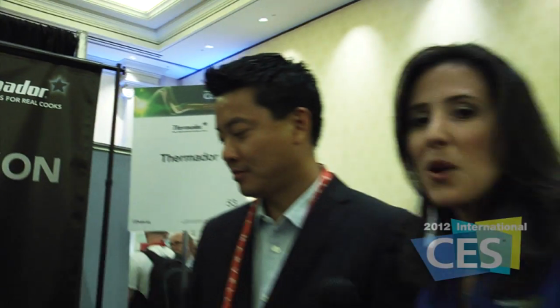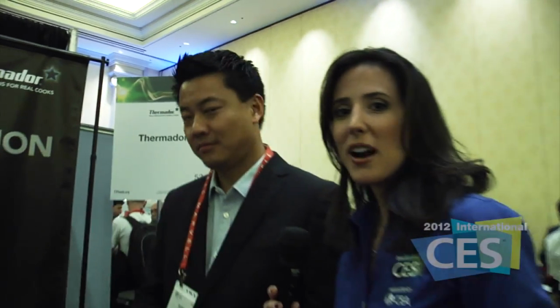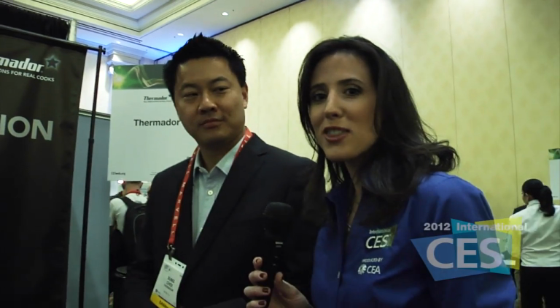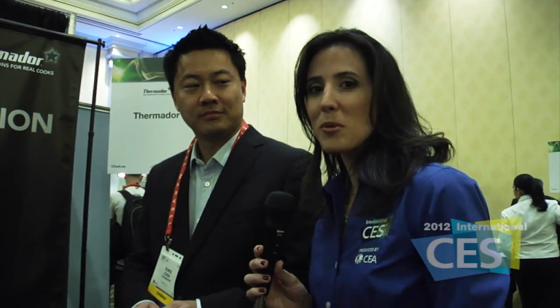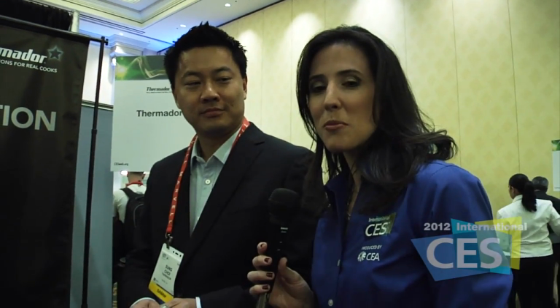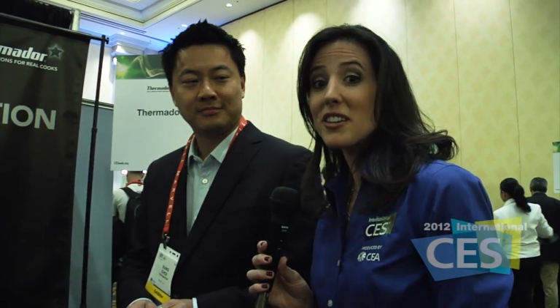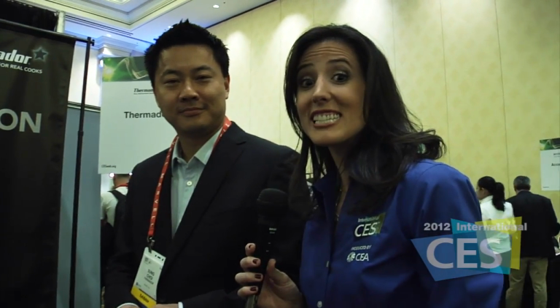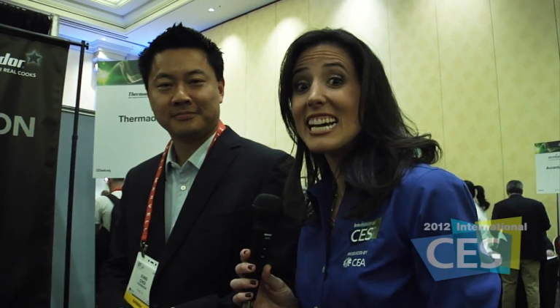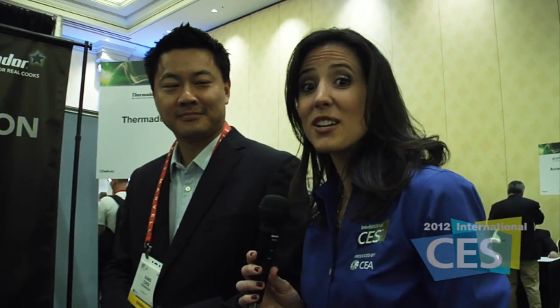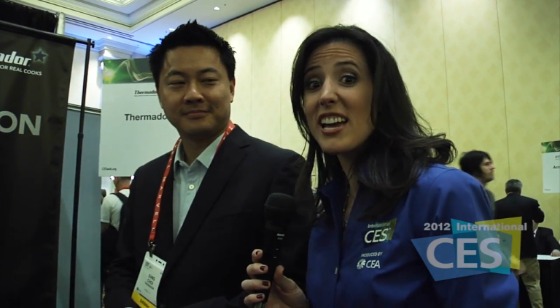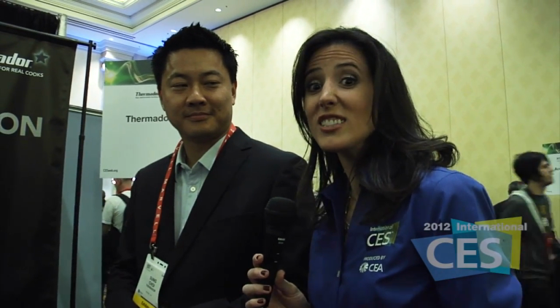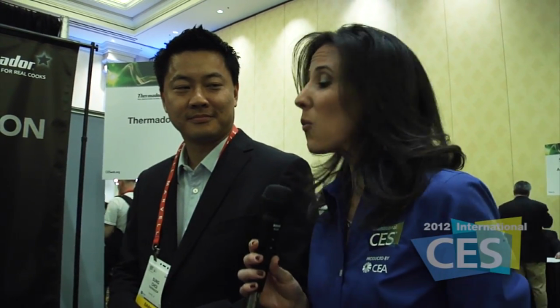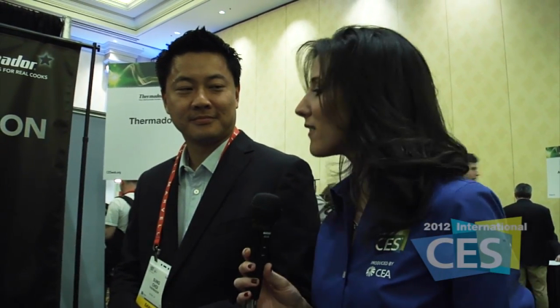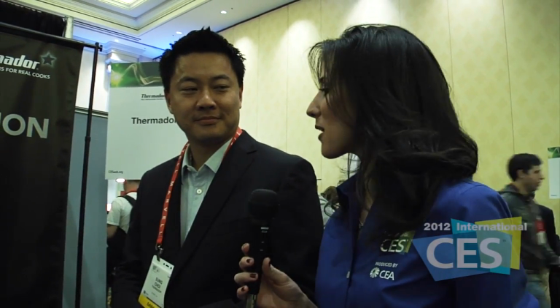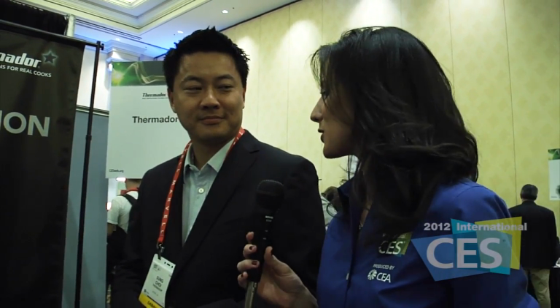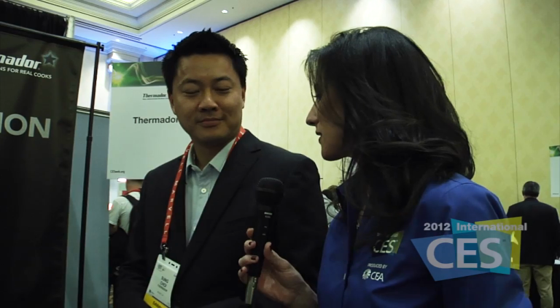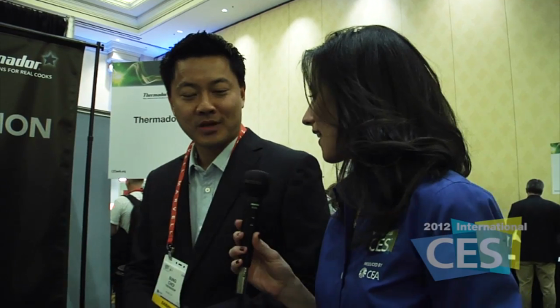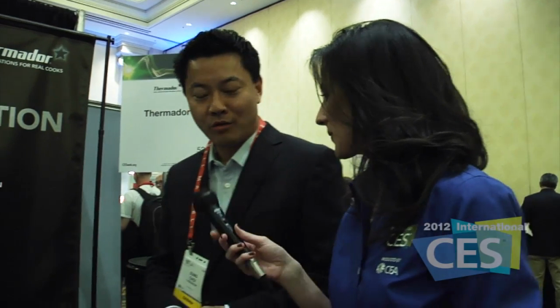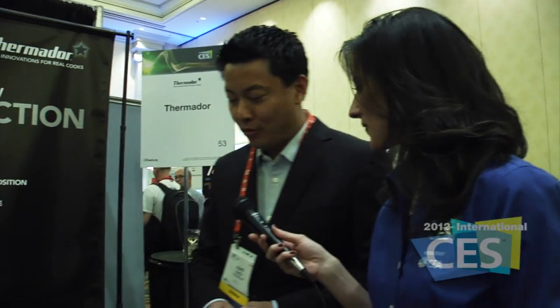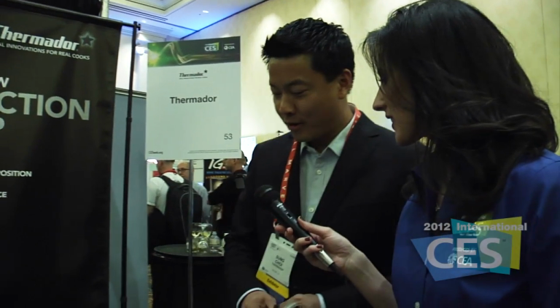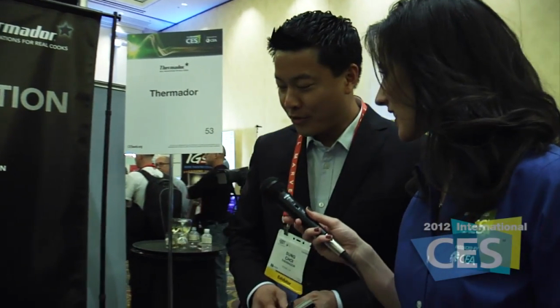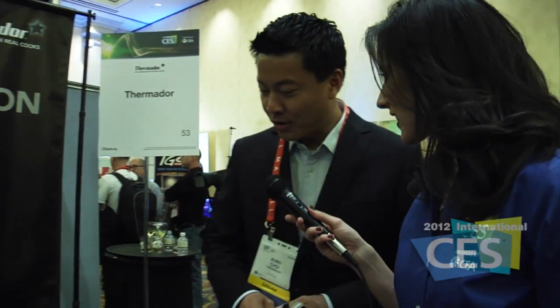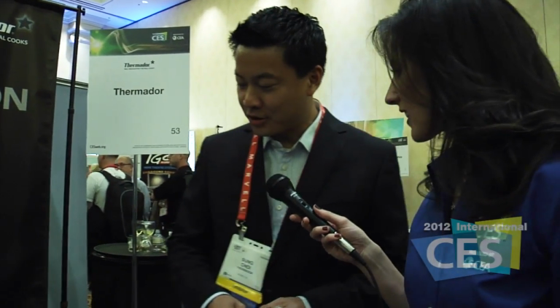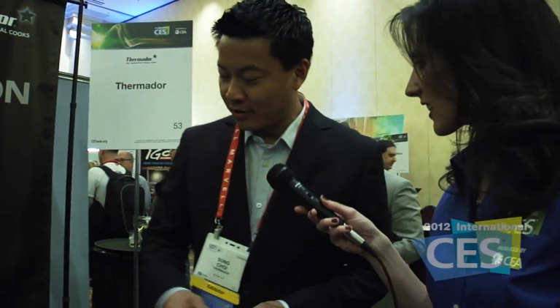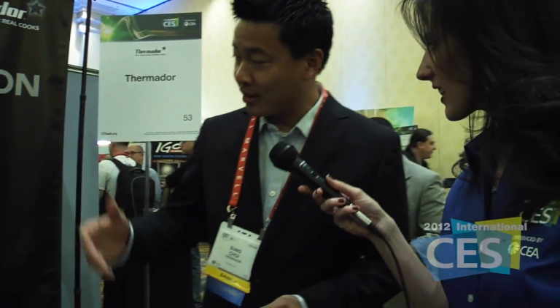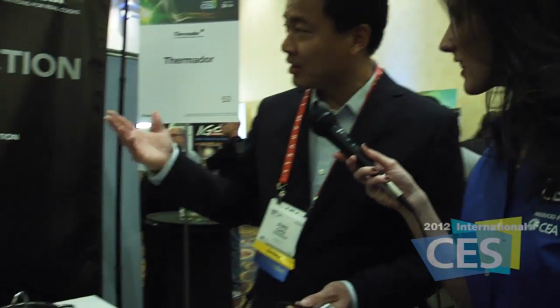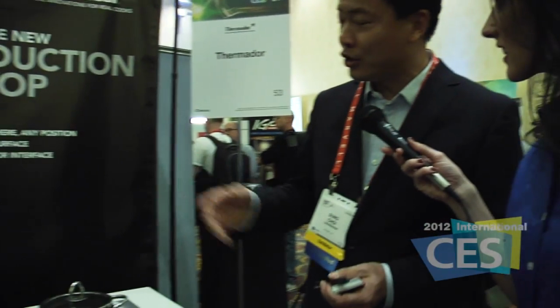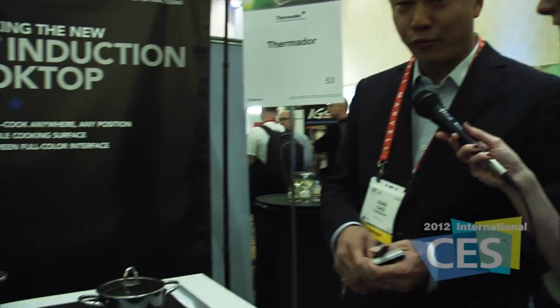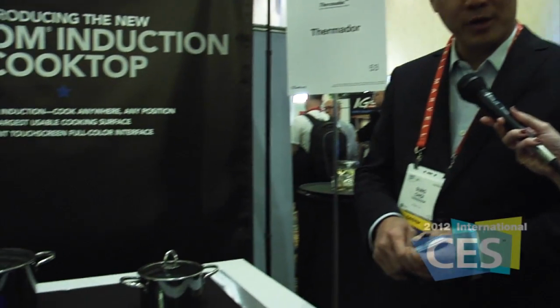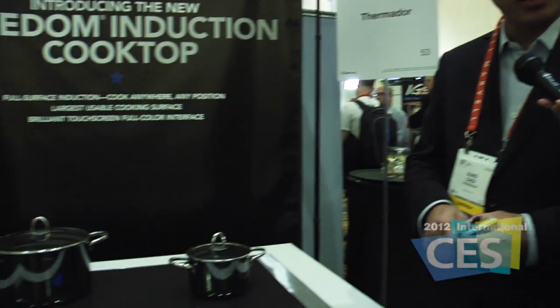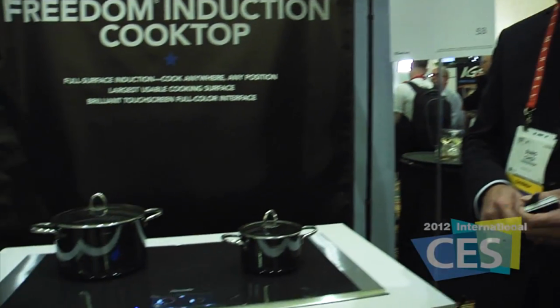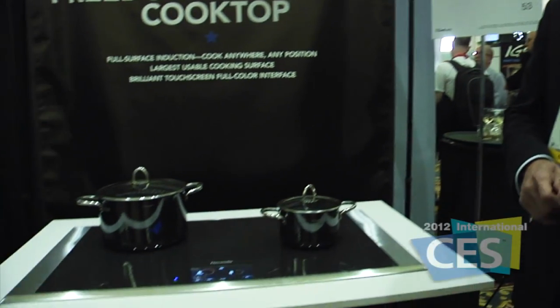We're at the Thermador booth here at CES Unveiled. What have you brought to the show here tonight? We're here from Thermador to unveil the new Freedom Induction Cooktop.